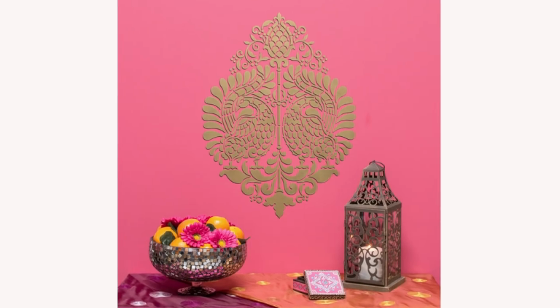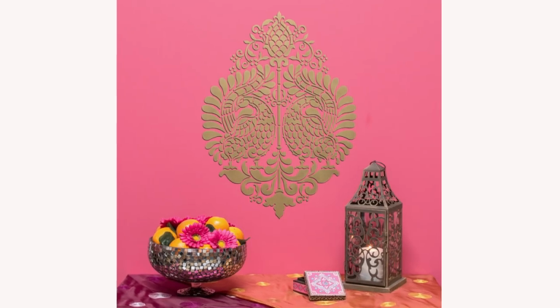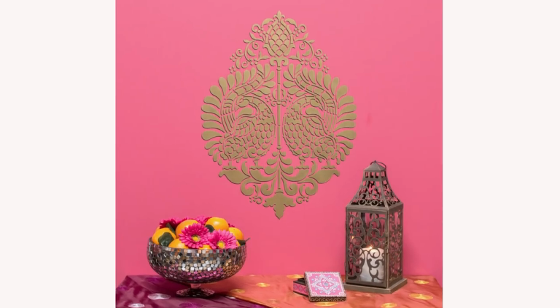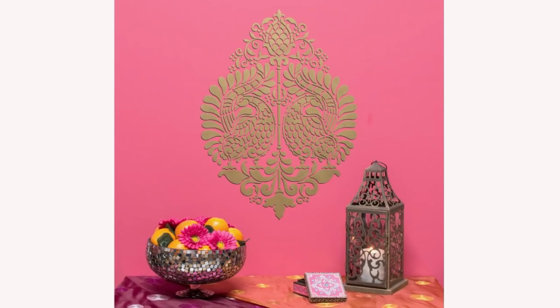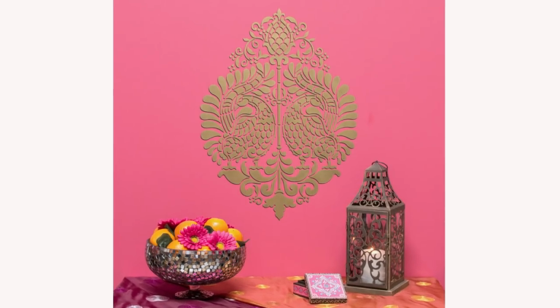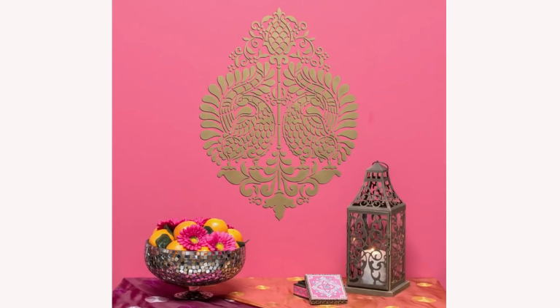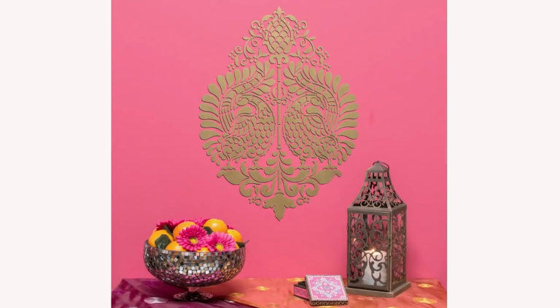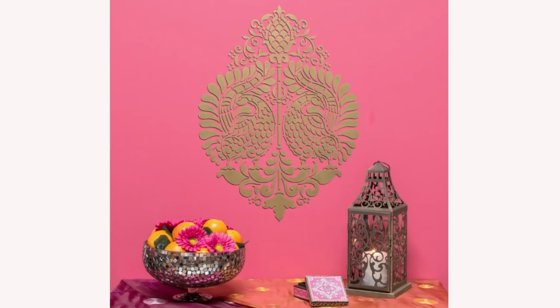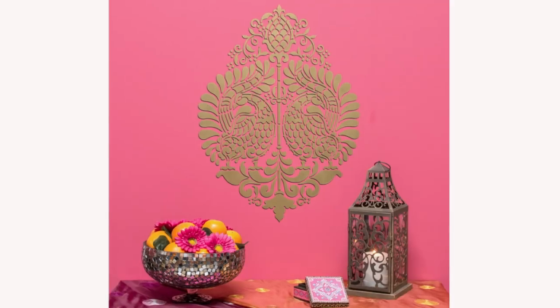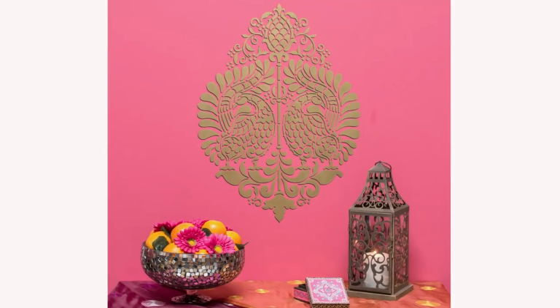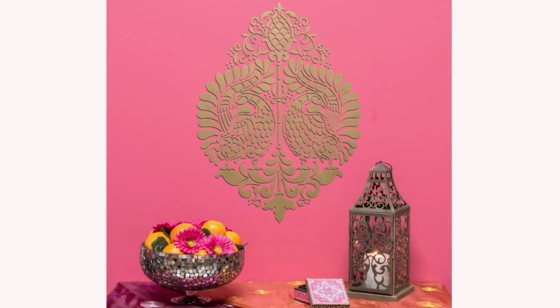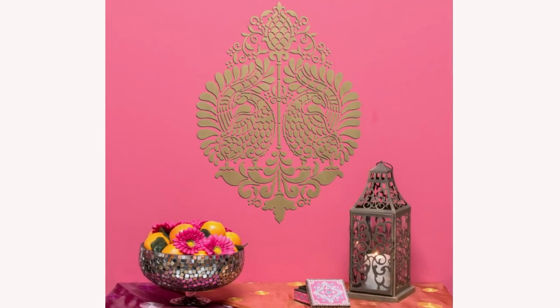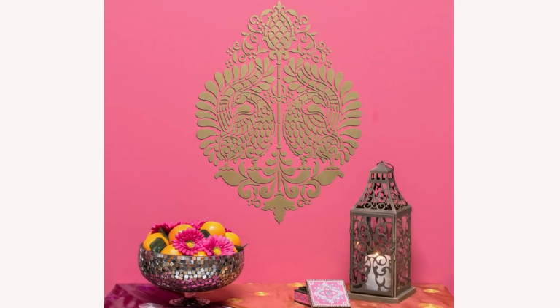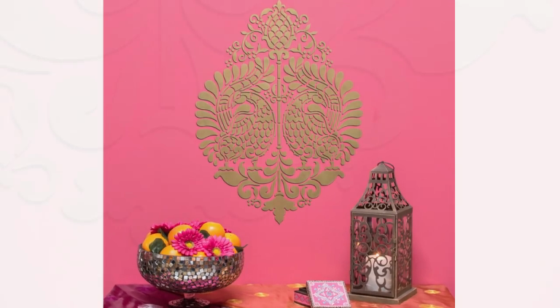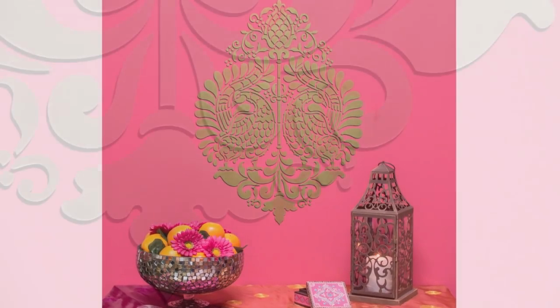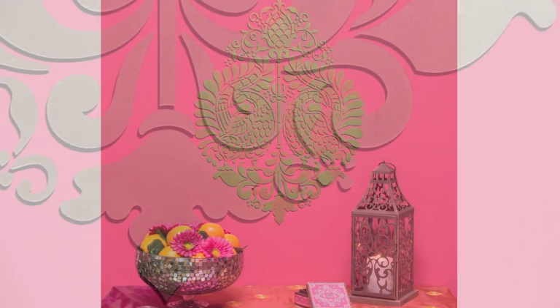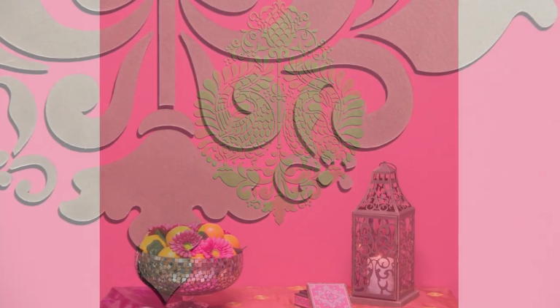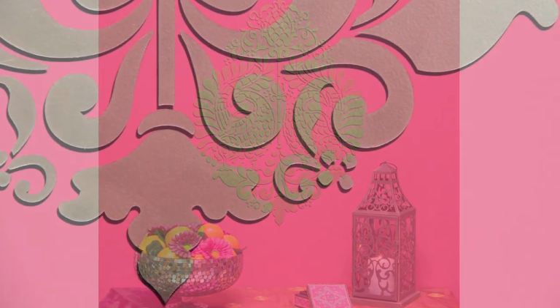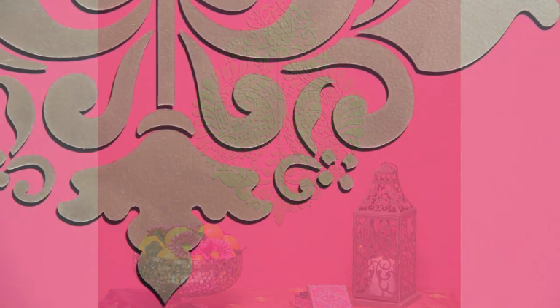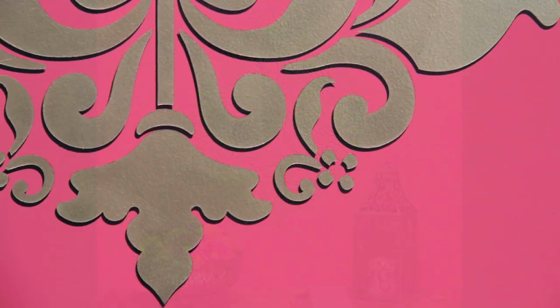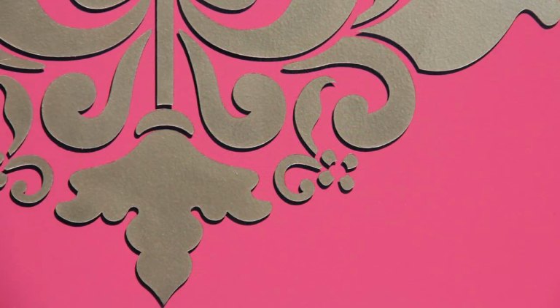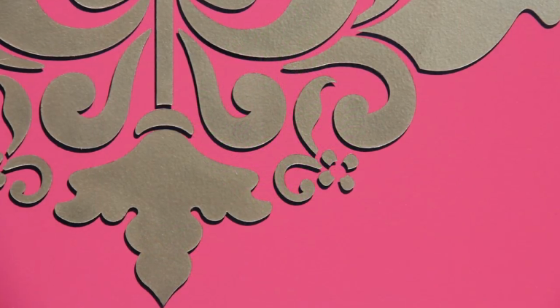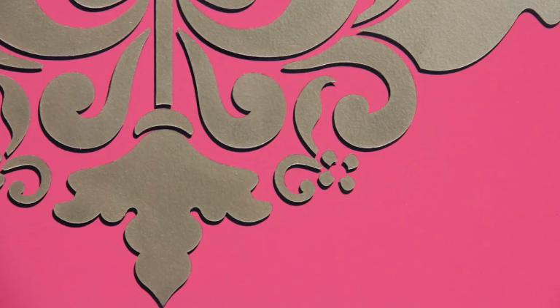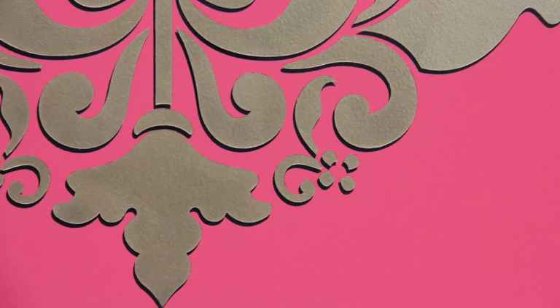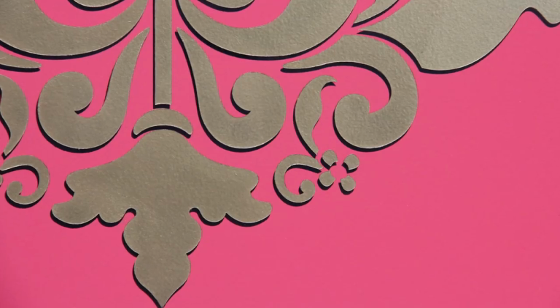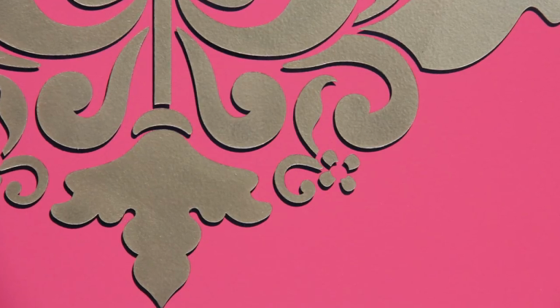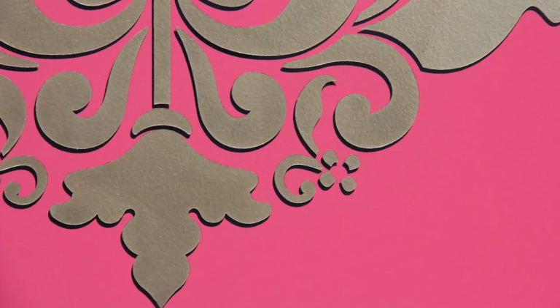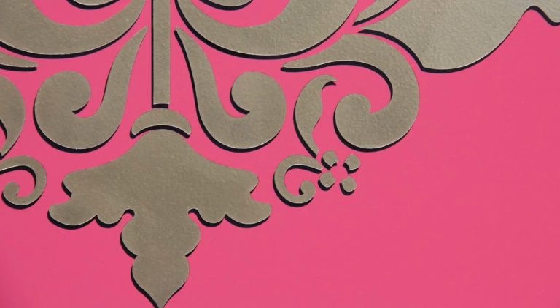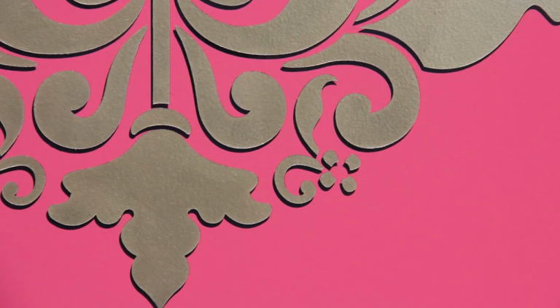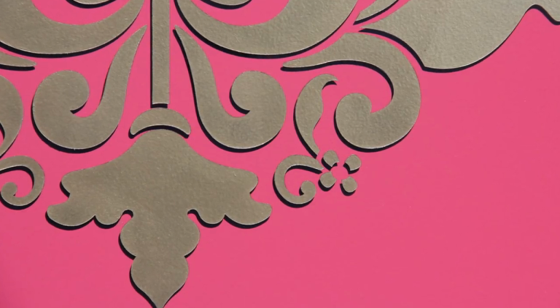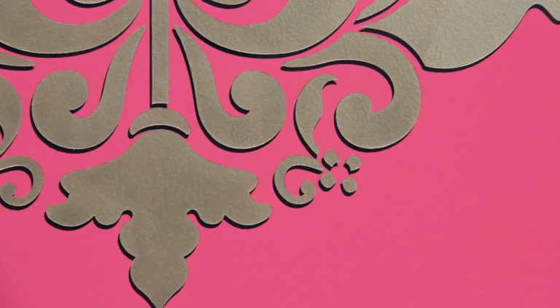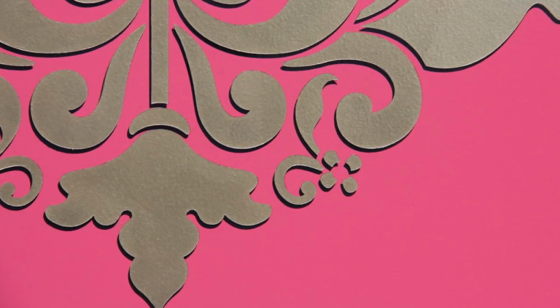In this video we're going to share an easy way to take your stenciling to the next level. Stenciling a drop shadow effect is a simple way to add more dimension to your stencil pattern and really make your stenciling pop.